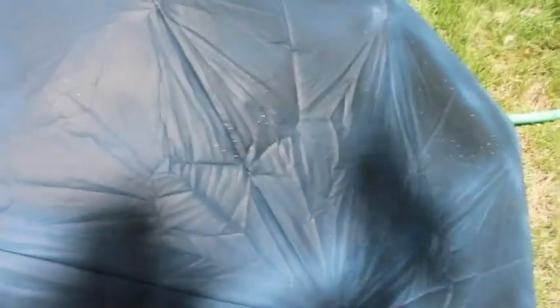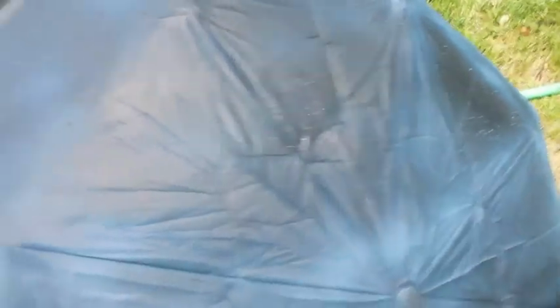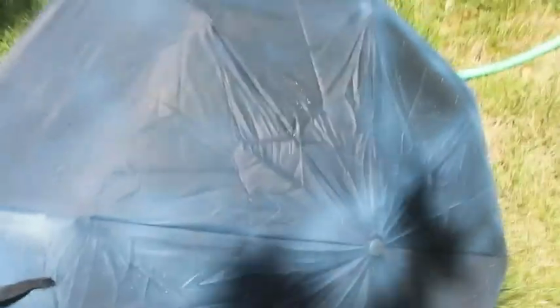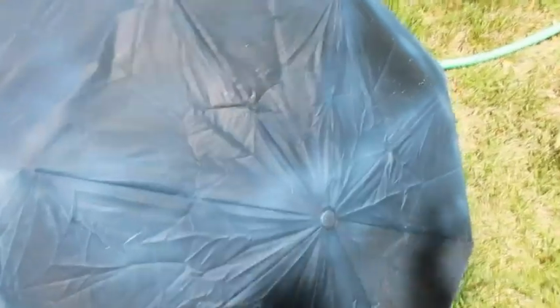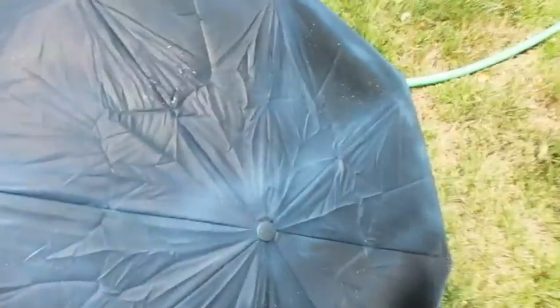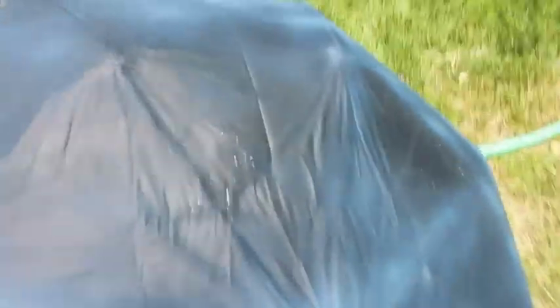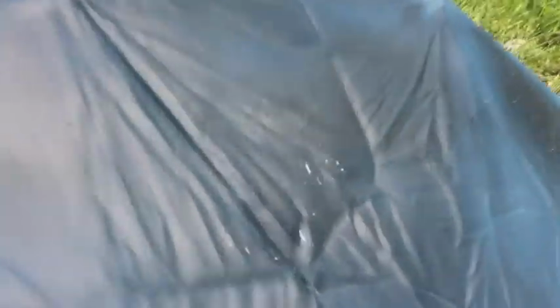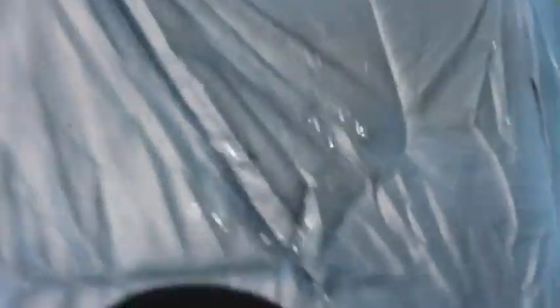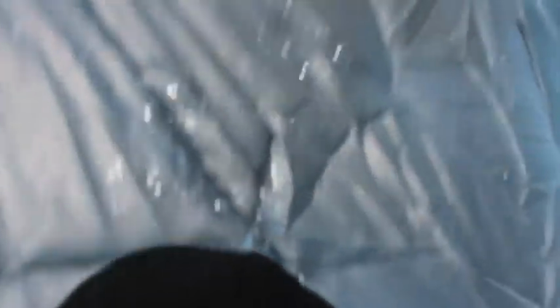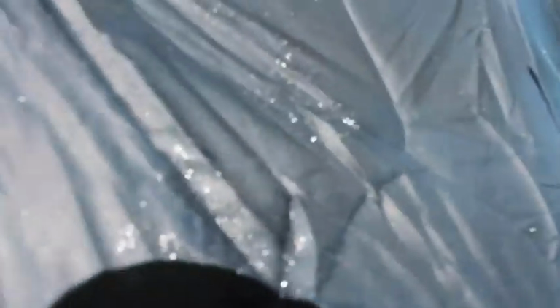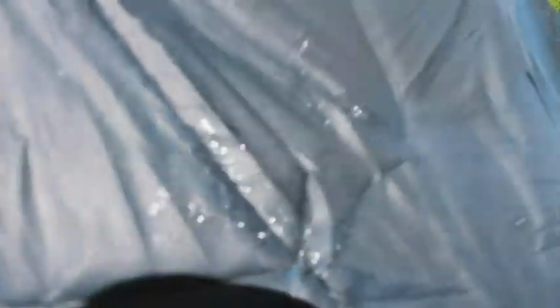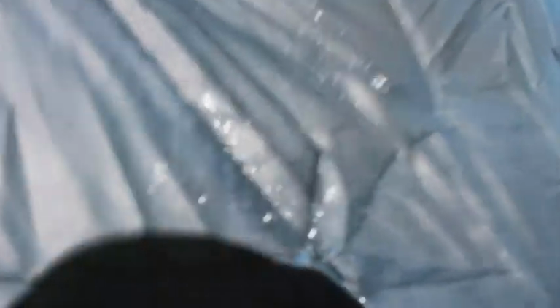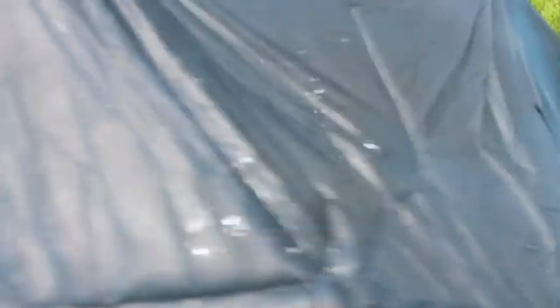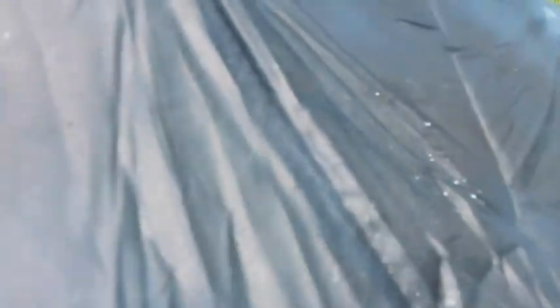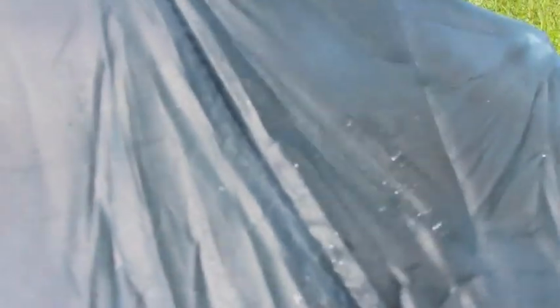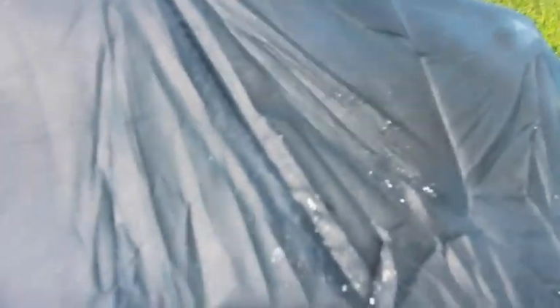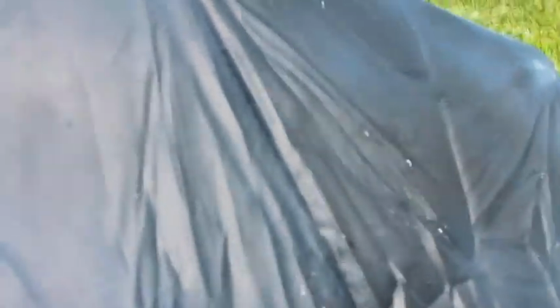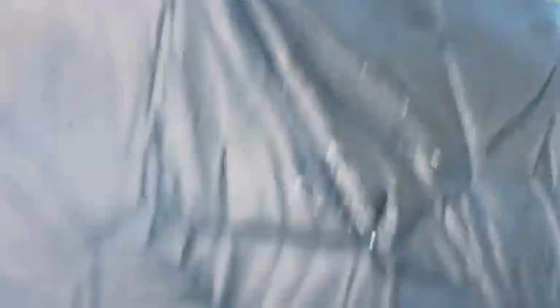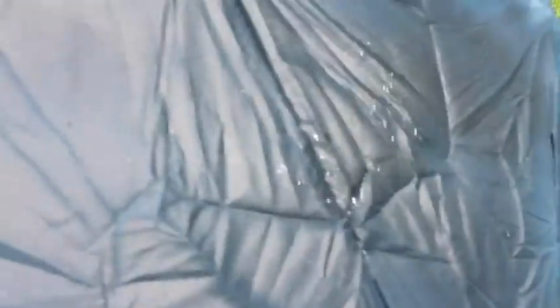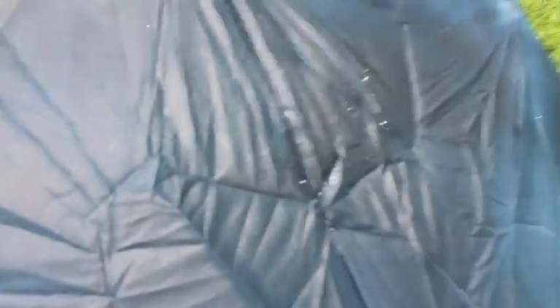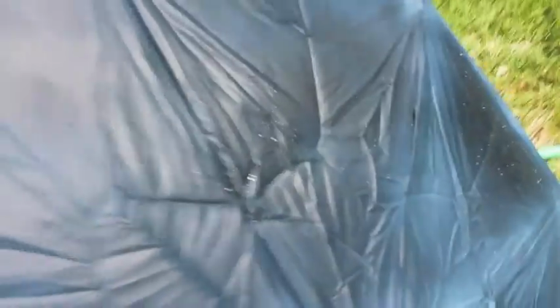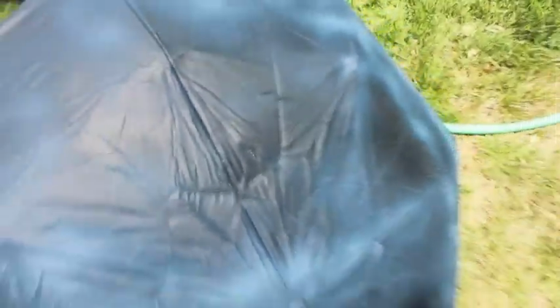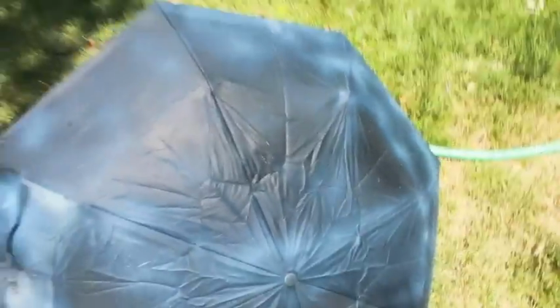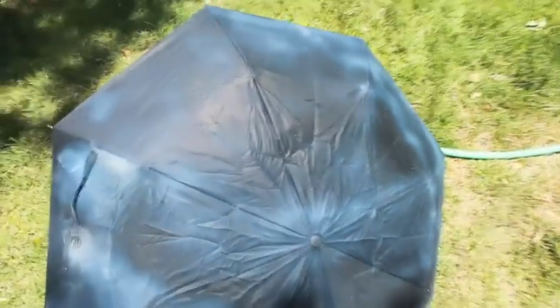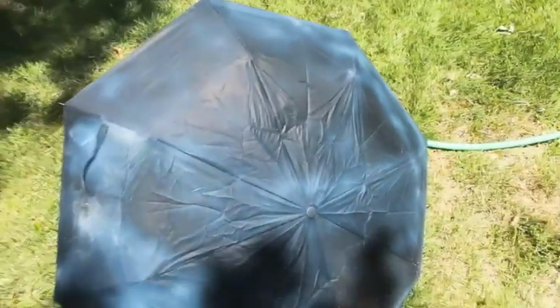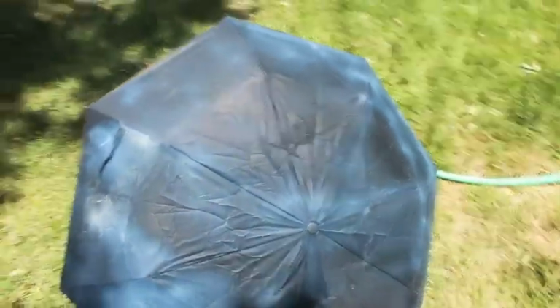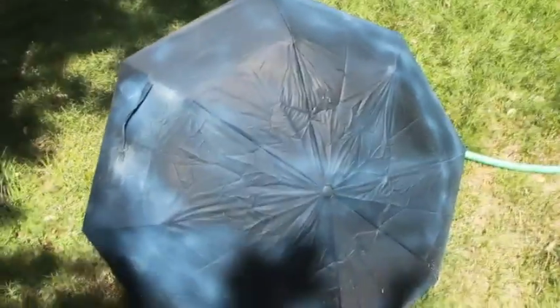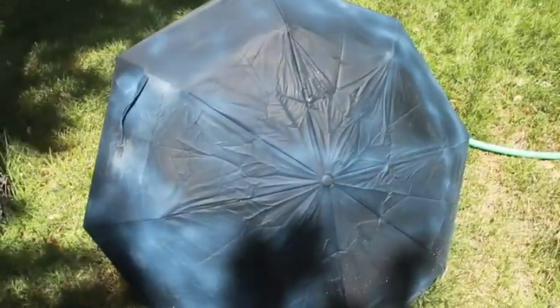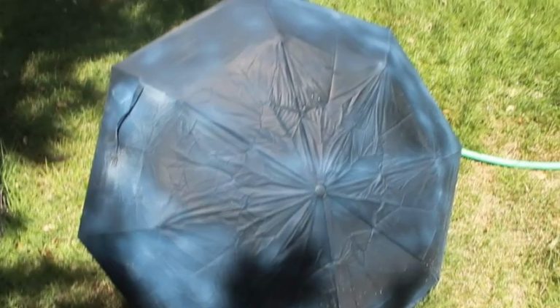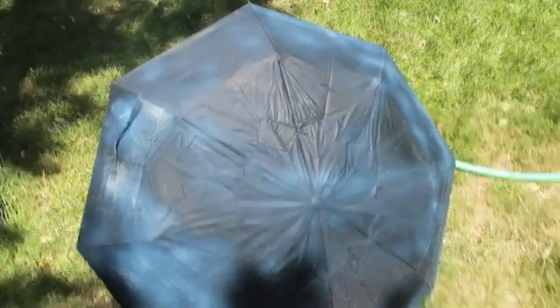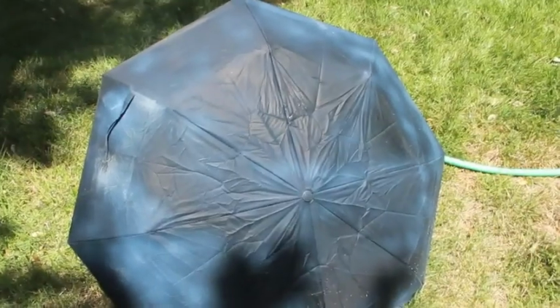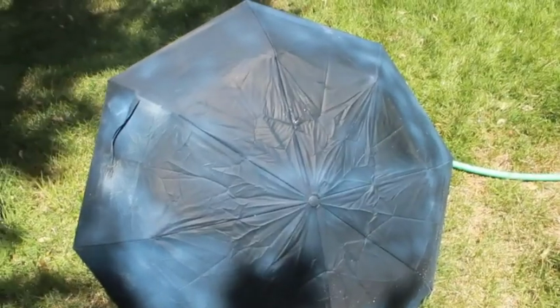As you can see, it's completely dry except for maybe this little spot right here — I probably didn't get it good enough. But this is one of the most practical uses for Neverwet. Thanks for watching, subscribe, sorry about the long month wait.